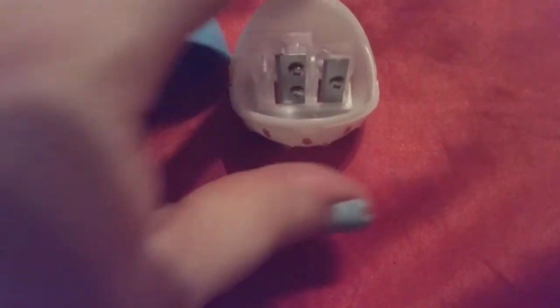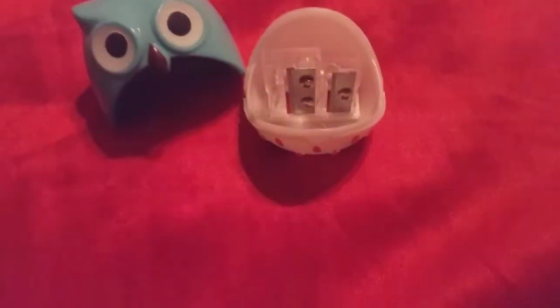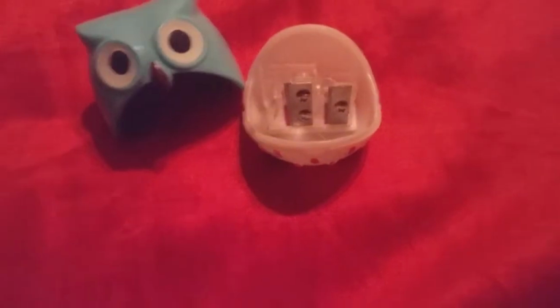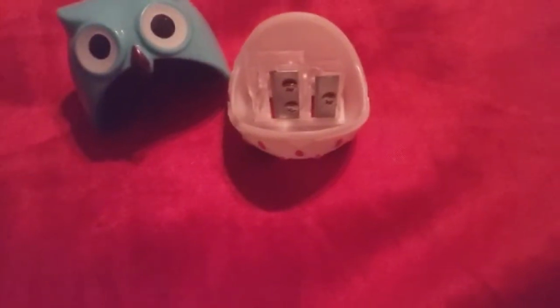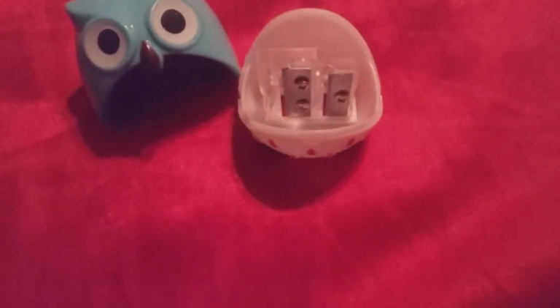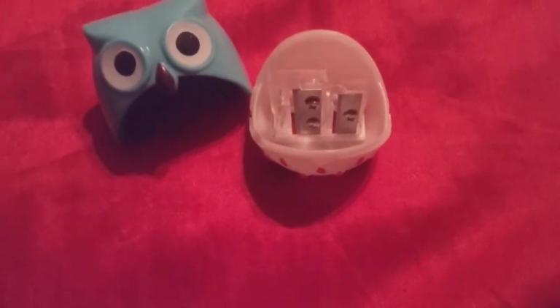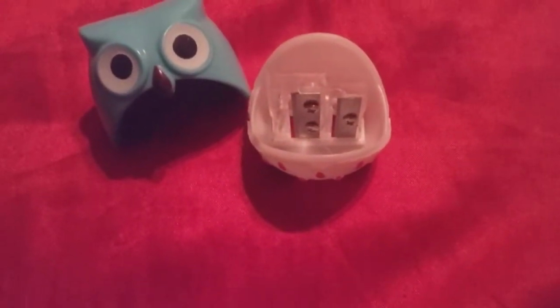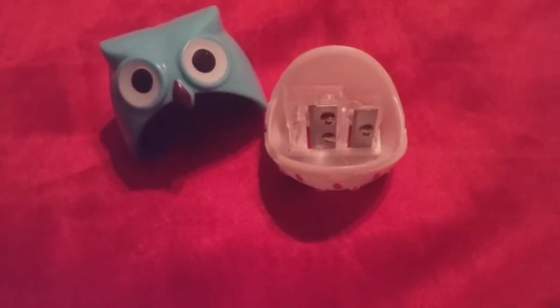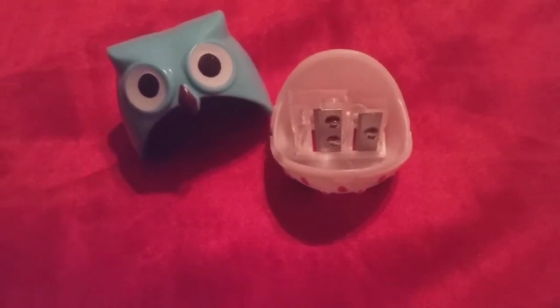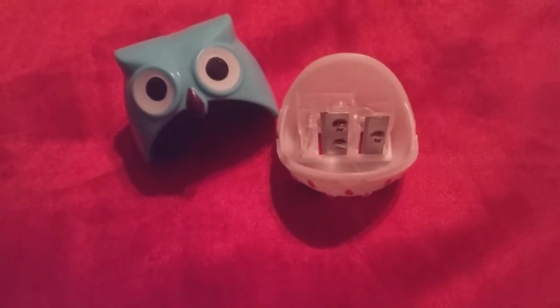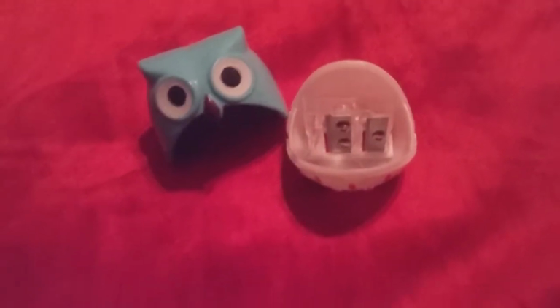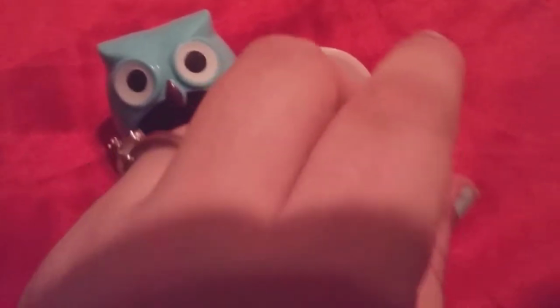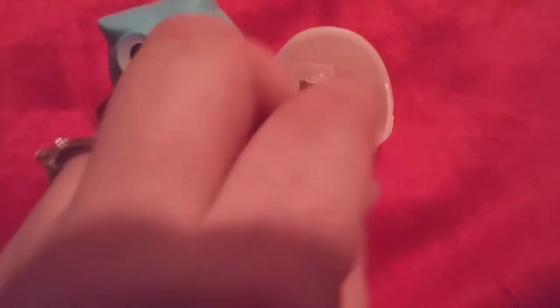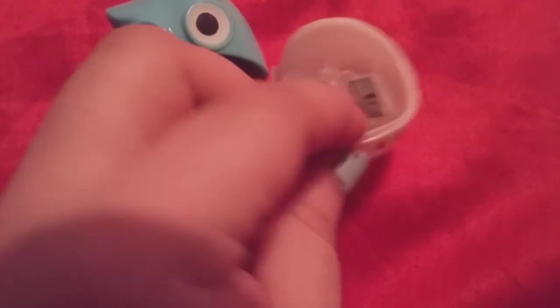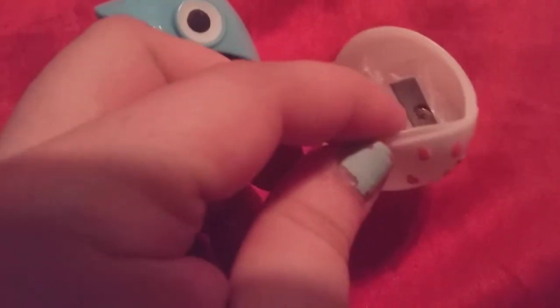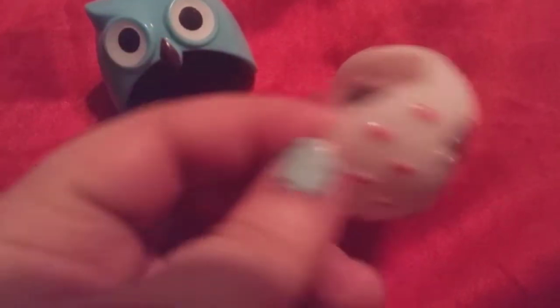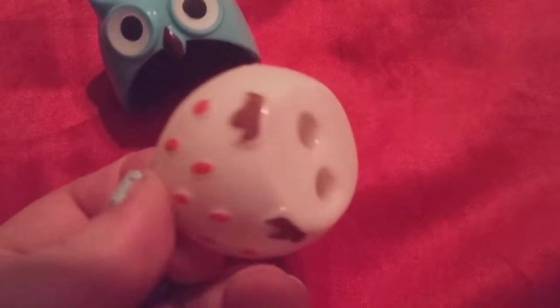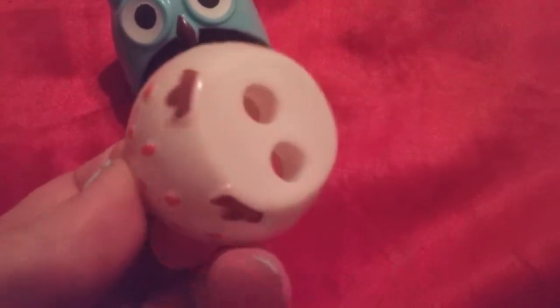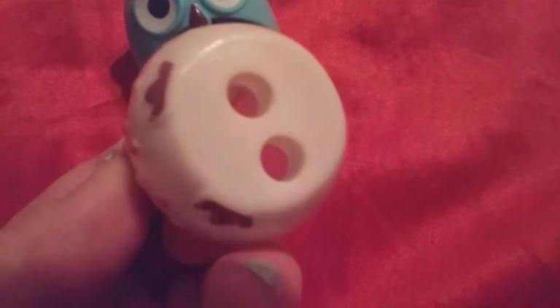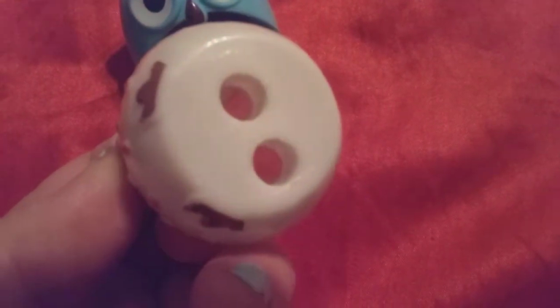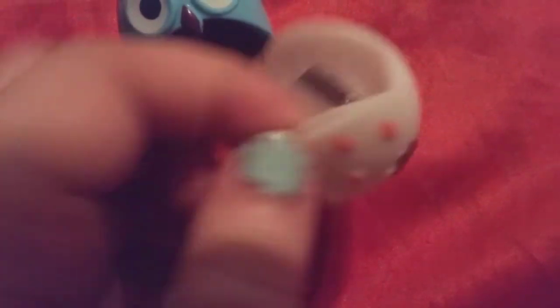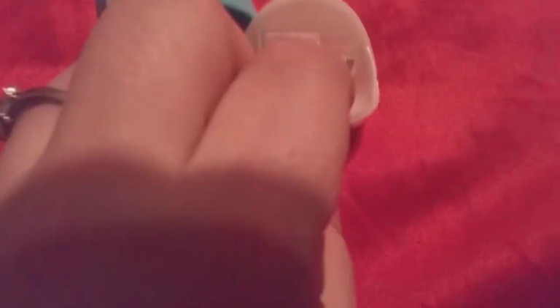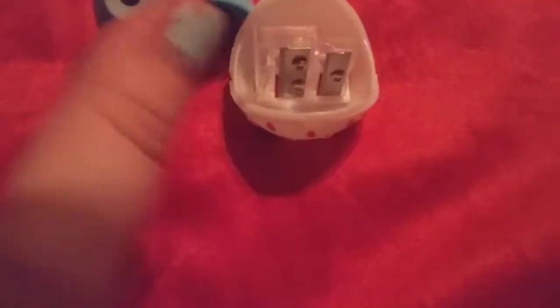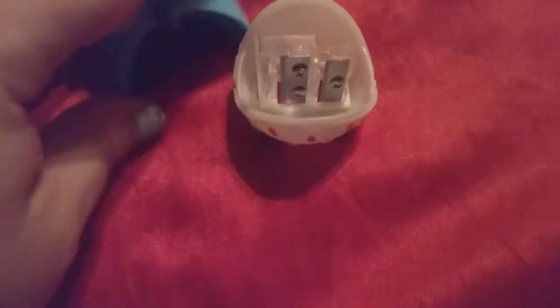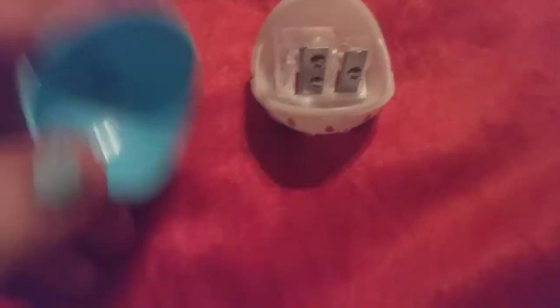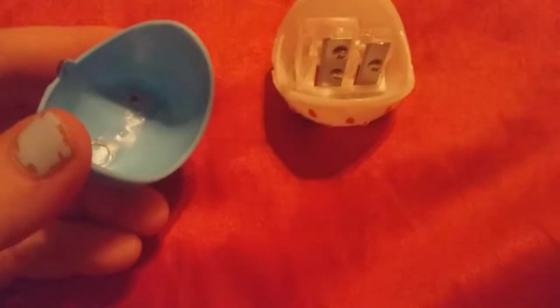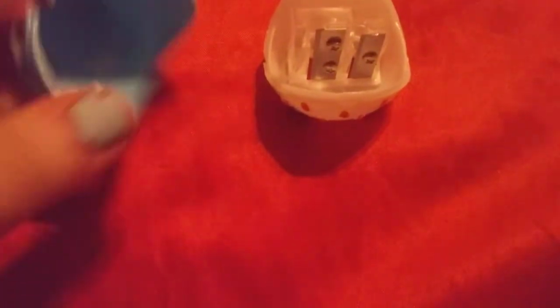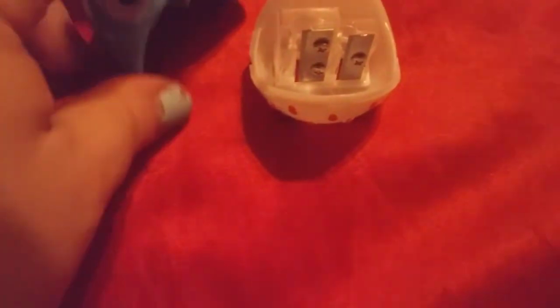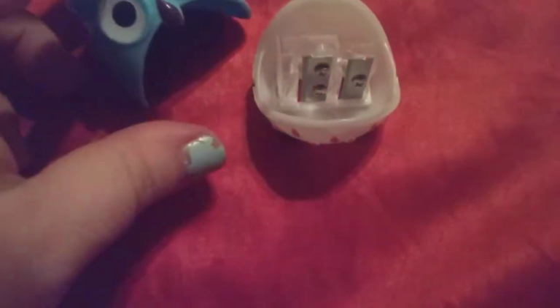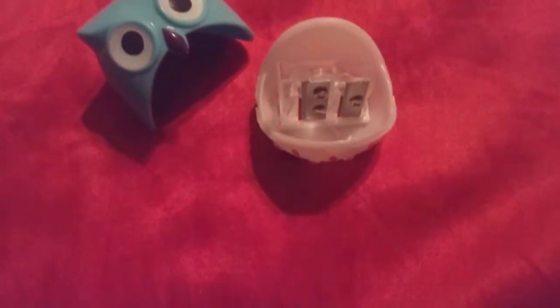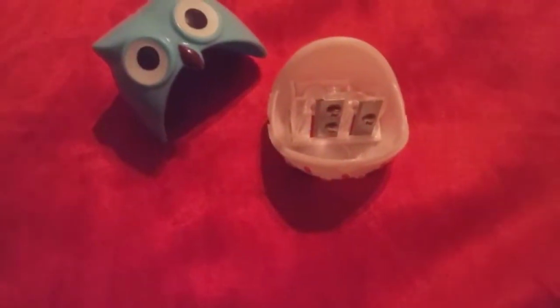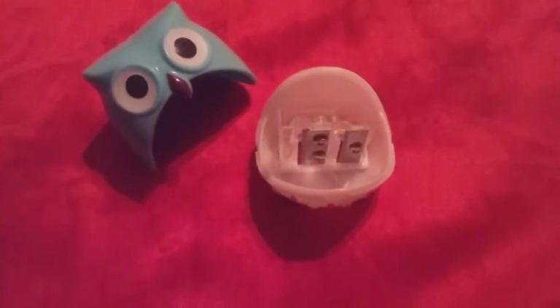It retails for $7.99. It's got the big sharpener and the small sharpener. You guys can see that from the inside and the bottom, how it goes in. And you just empty his head out because that's where all the things will be caught at.